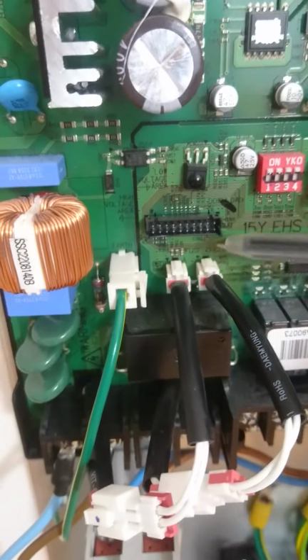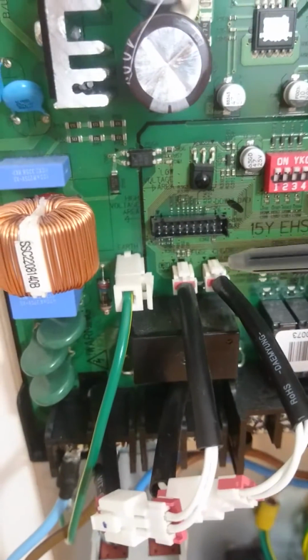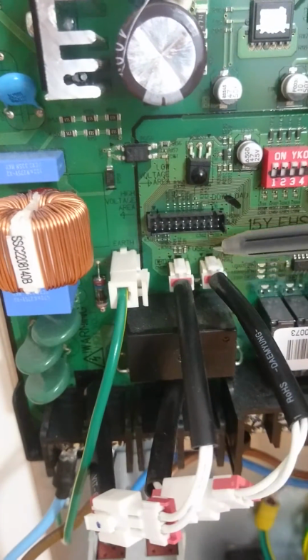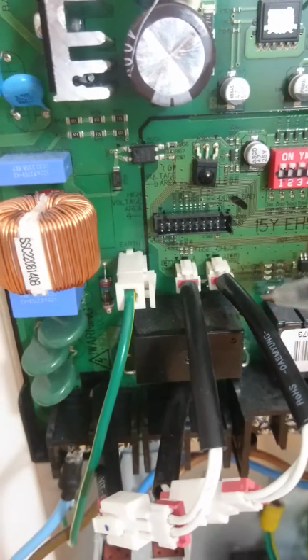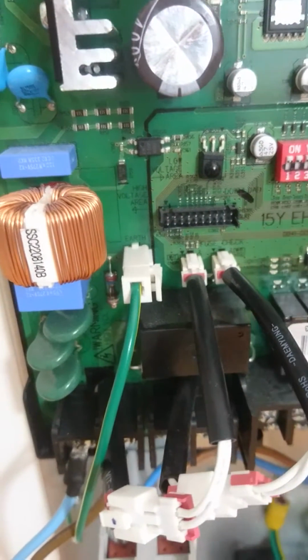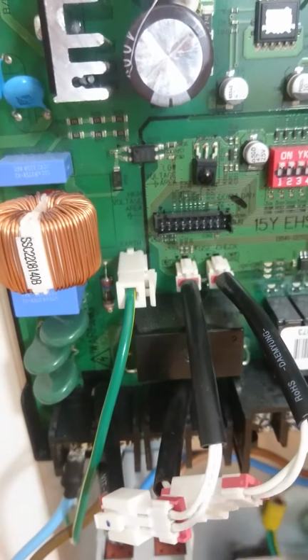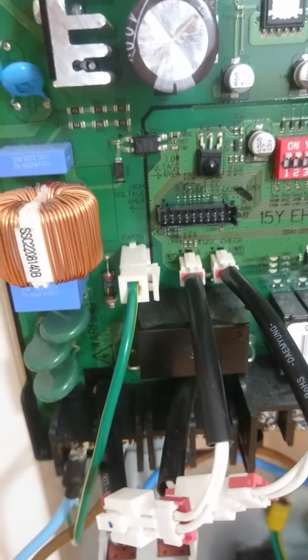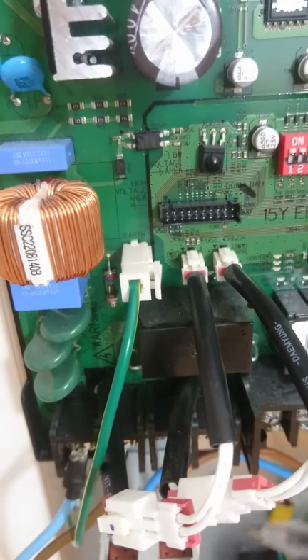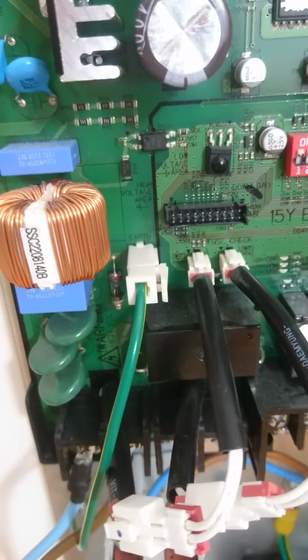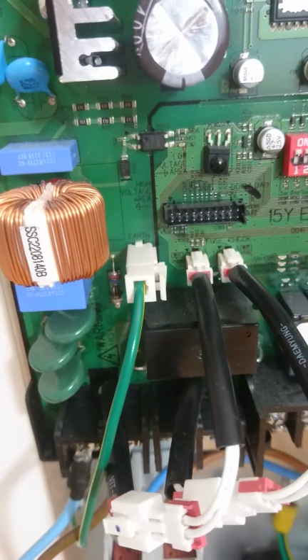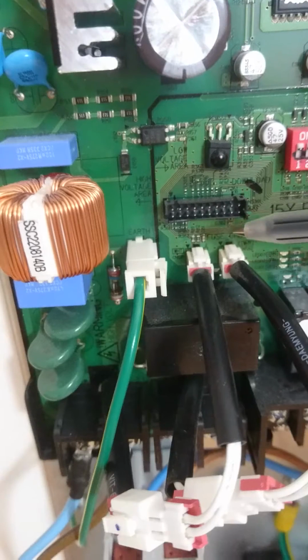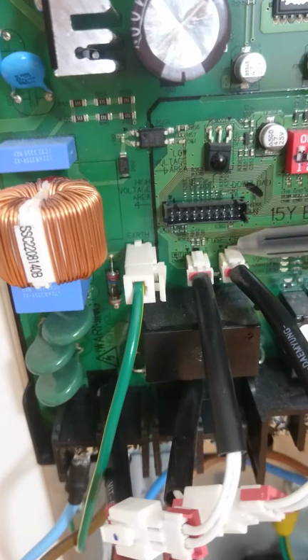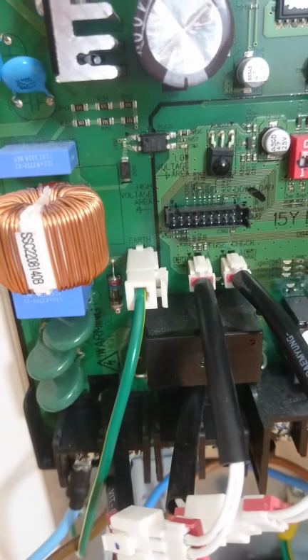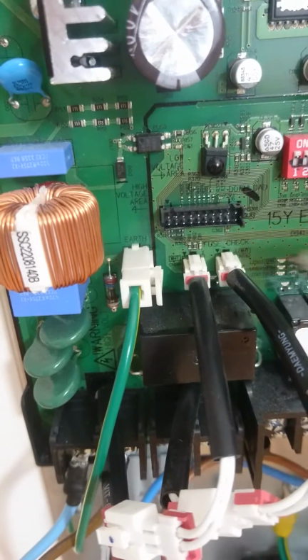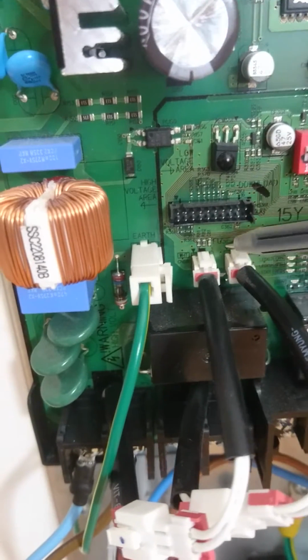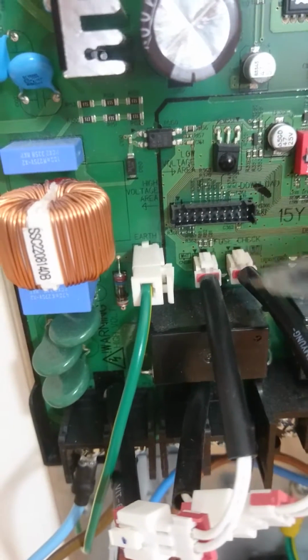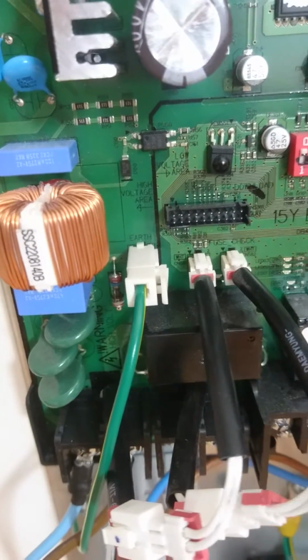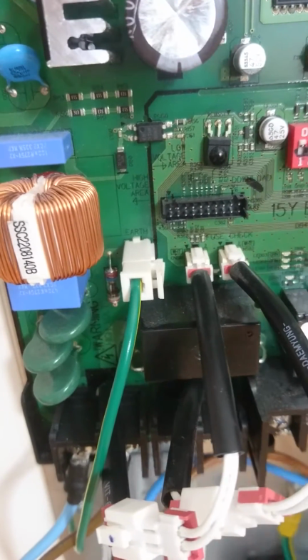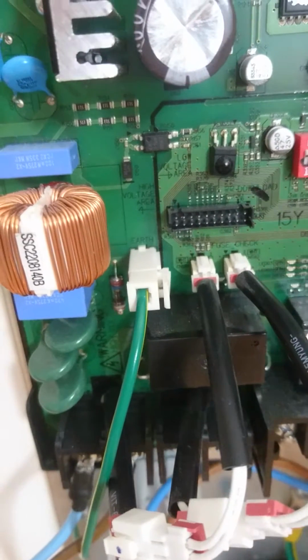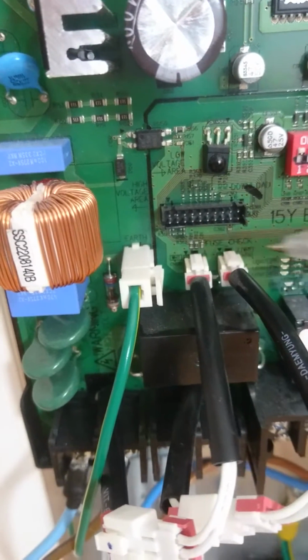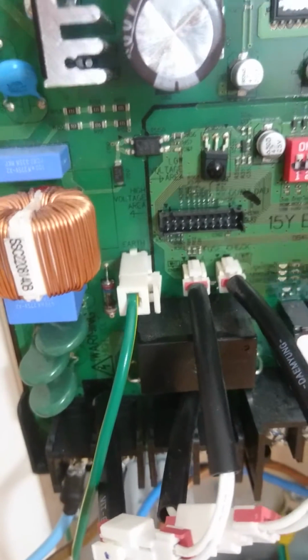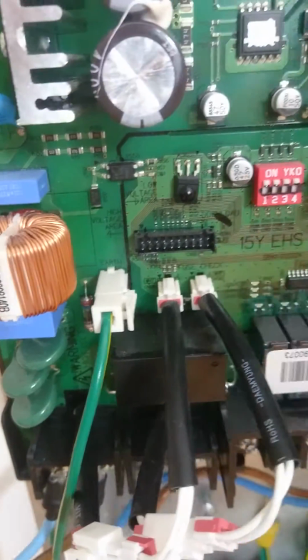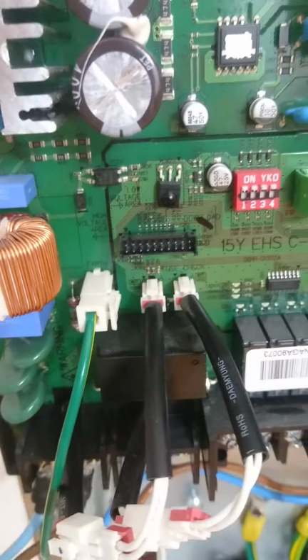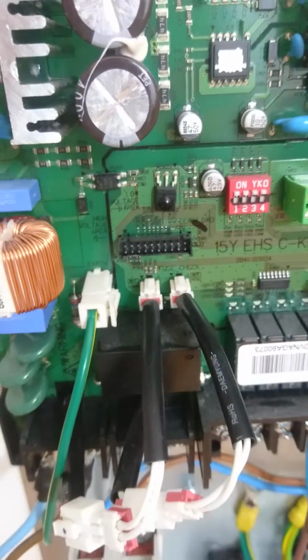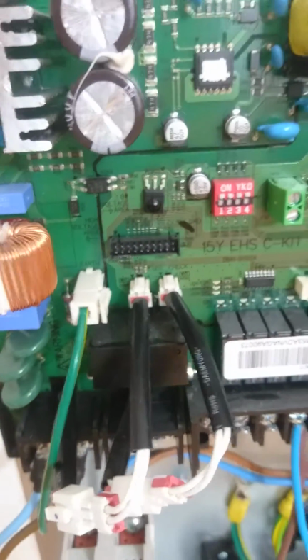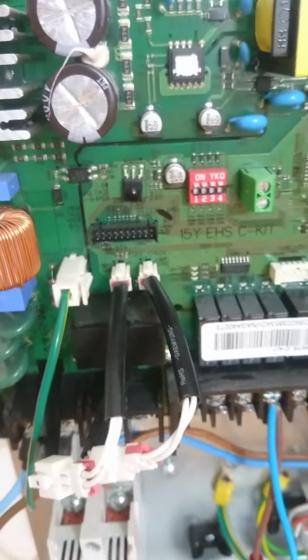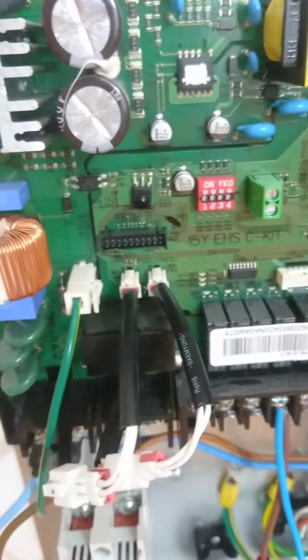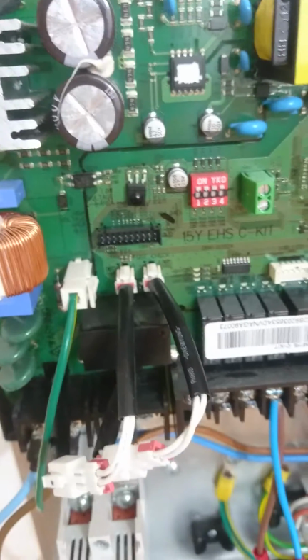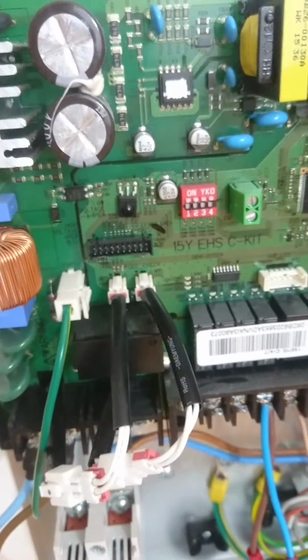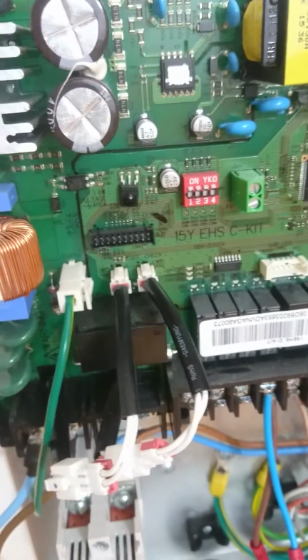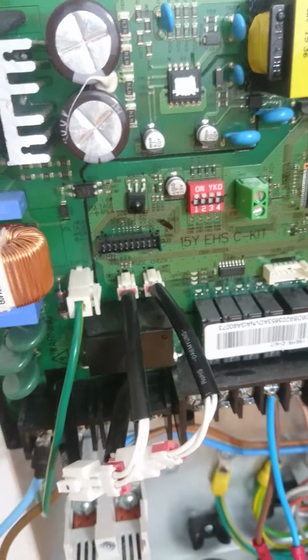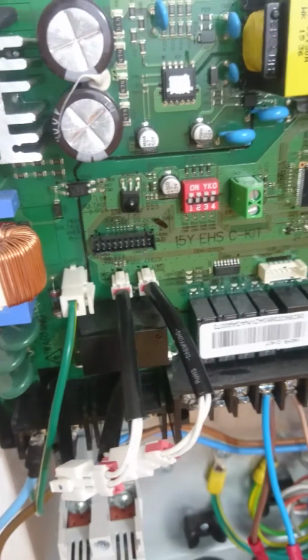All that happens is the thermal fuse makes a continuous circuit out and then back in again, and all E198 means is that that circuit has been broken.